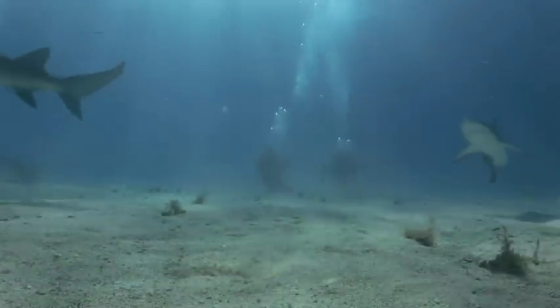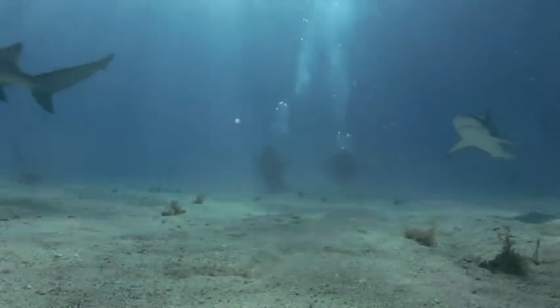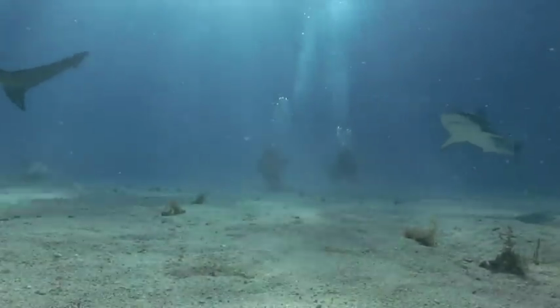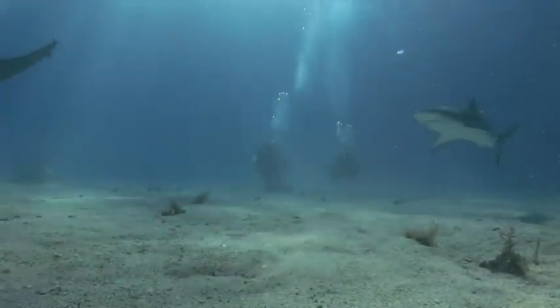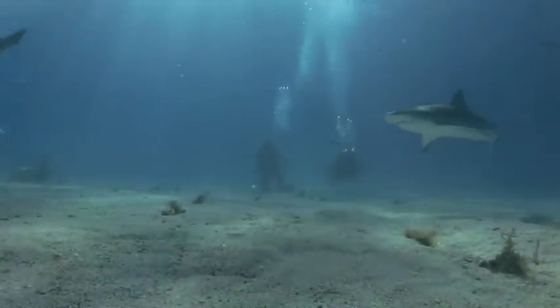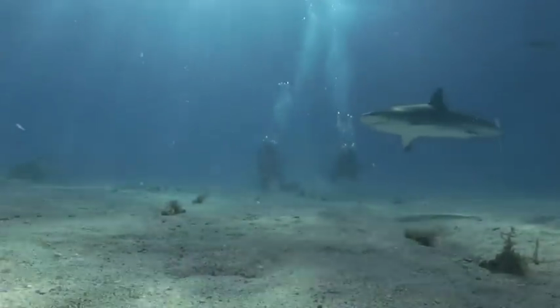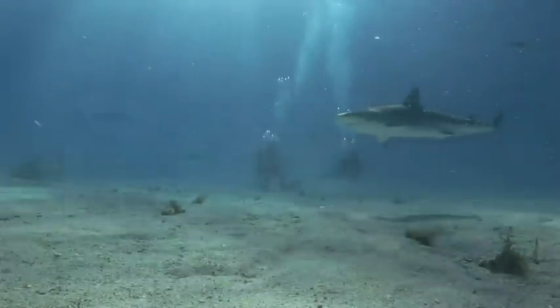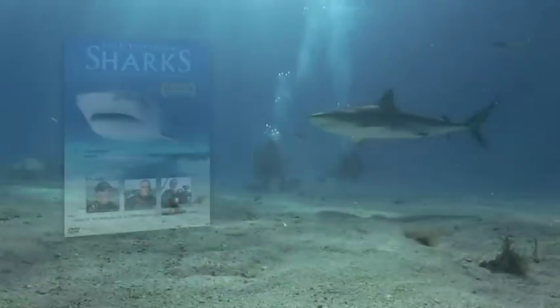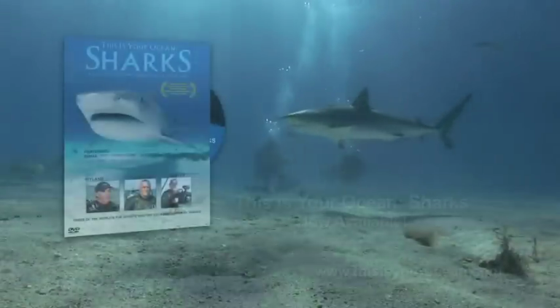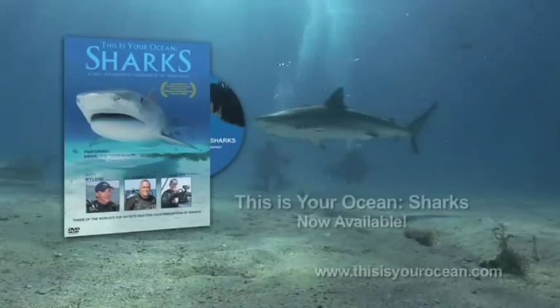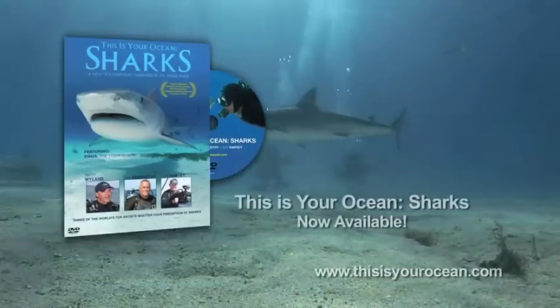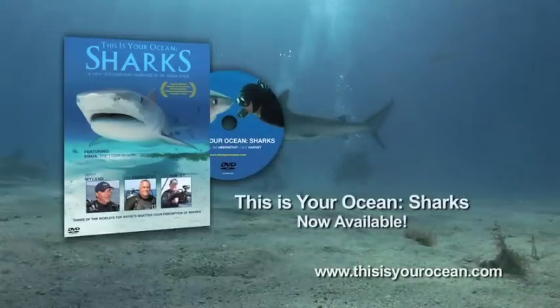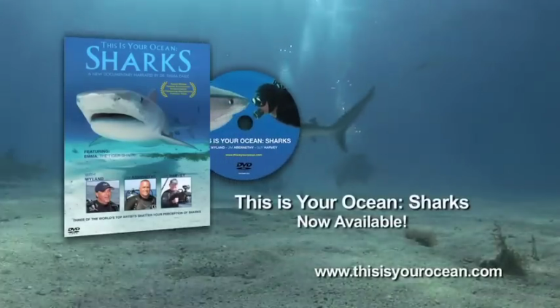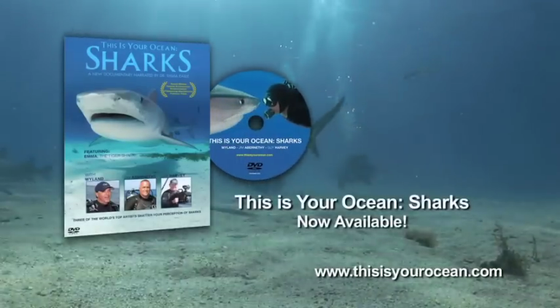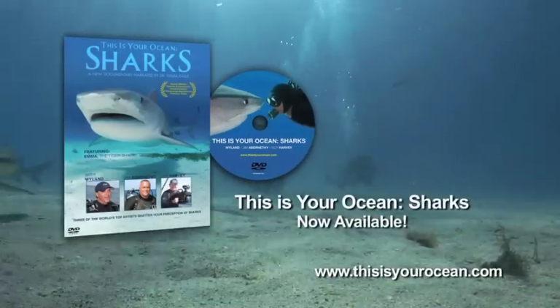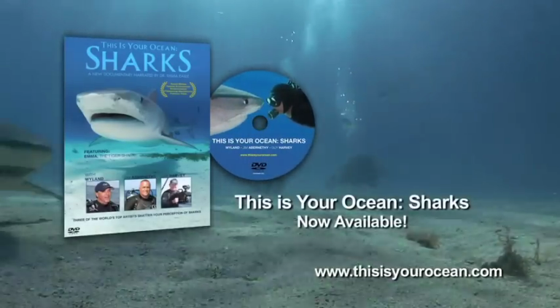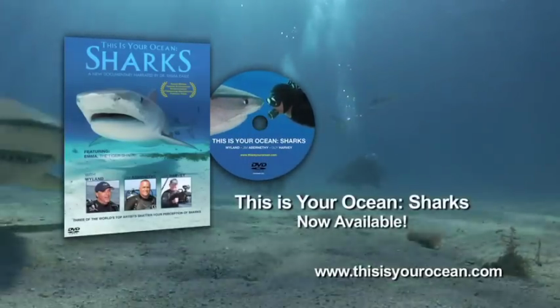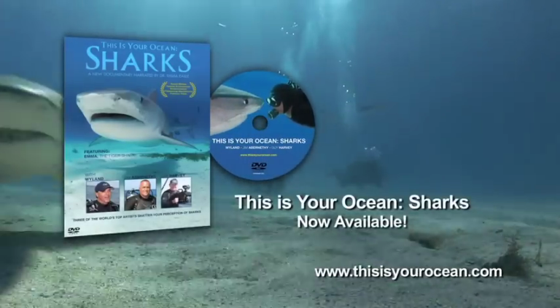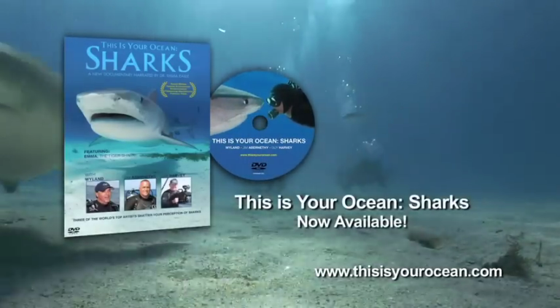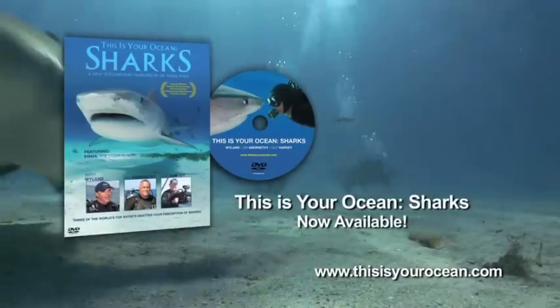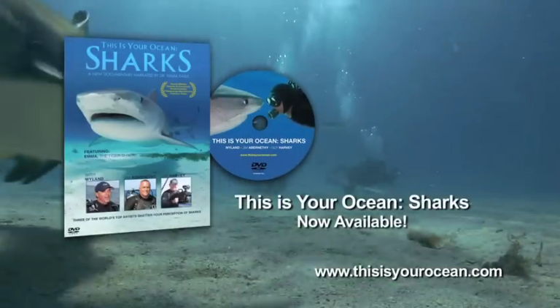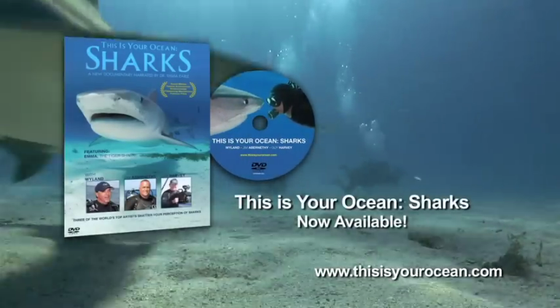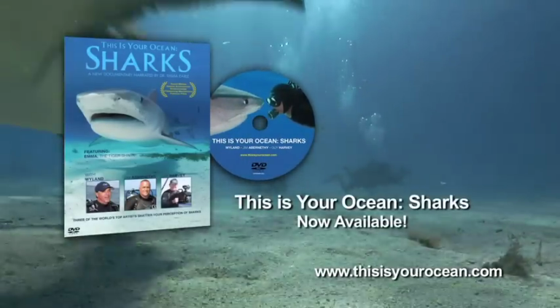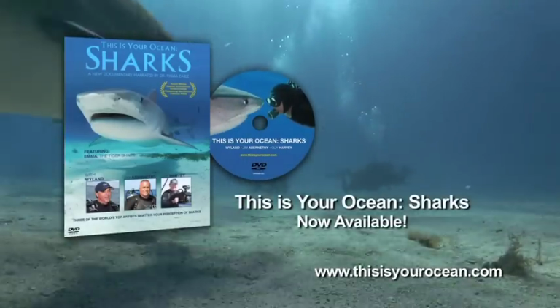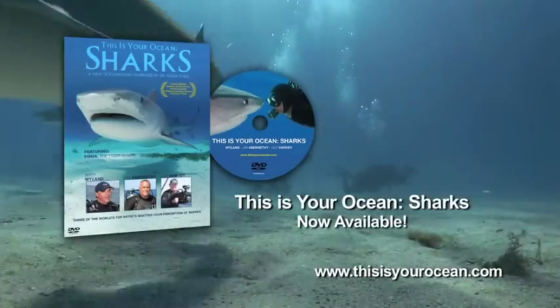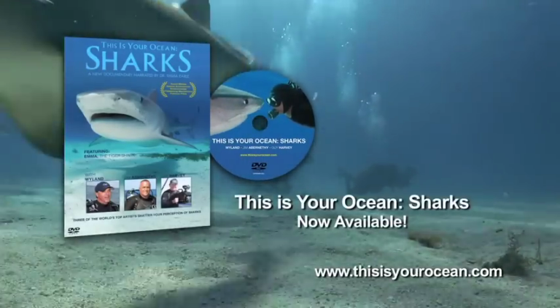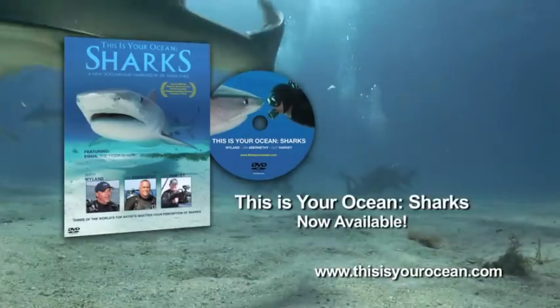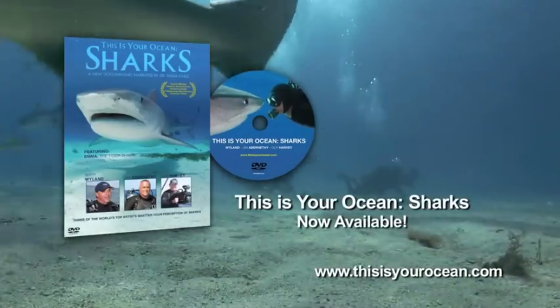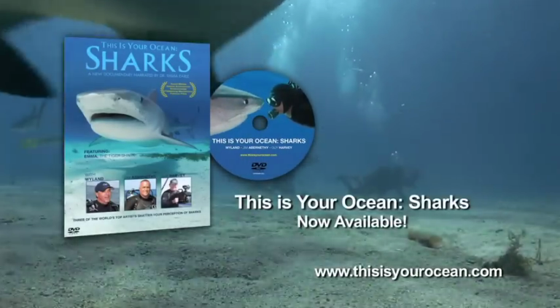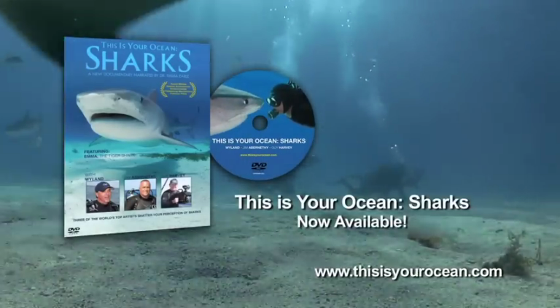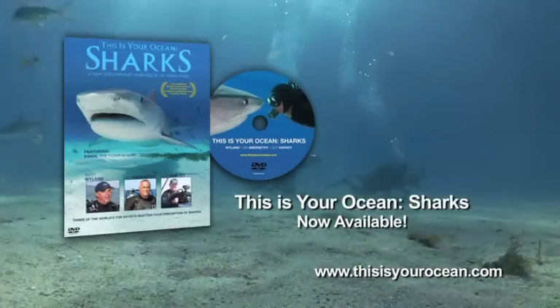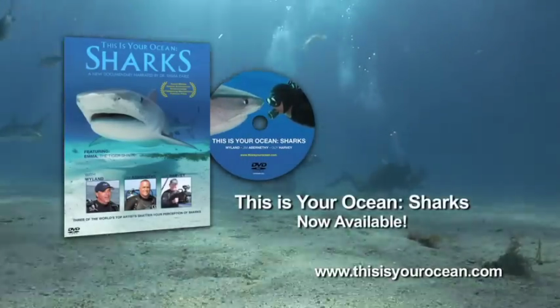I'm George Schellinger for the Shark Task Force. We'll see you next time, because why wait a whole year for just one week on sharks?